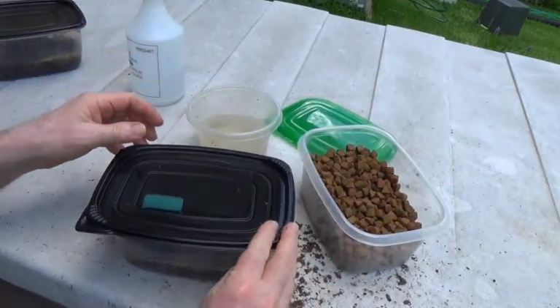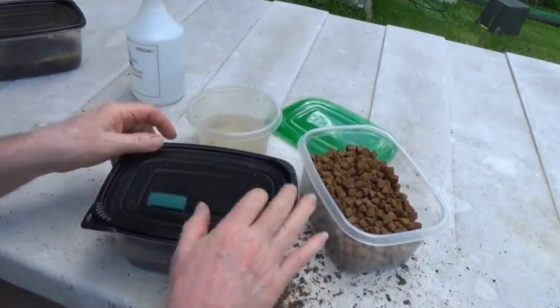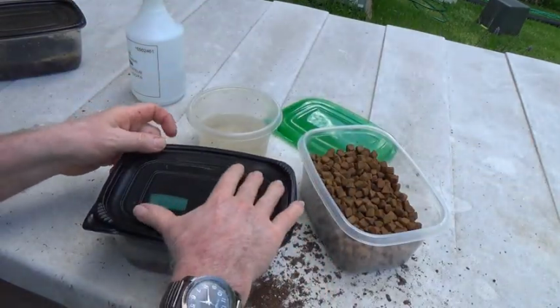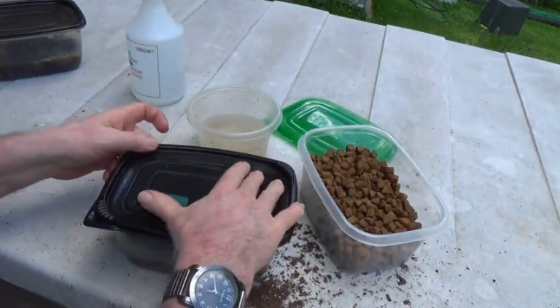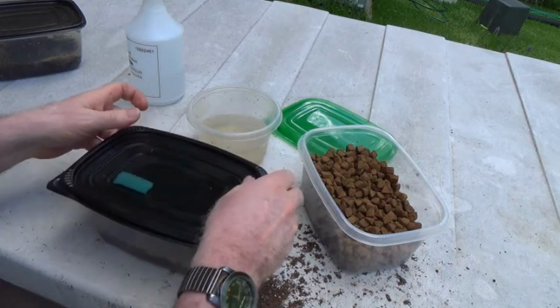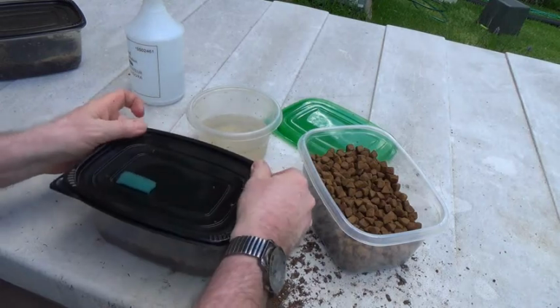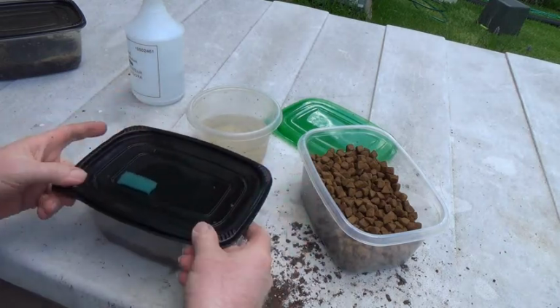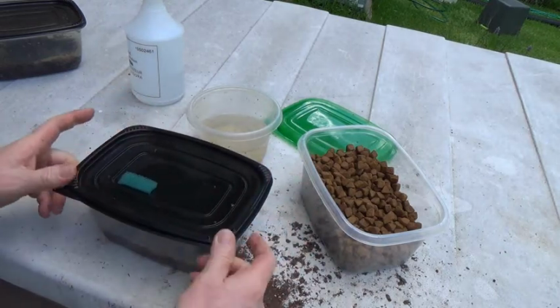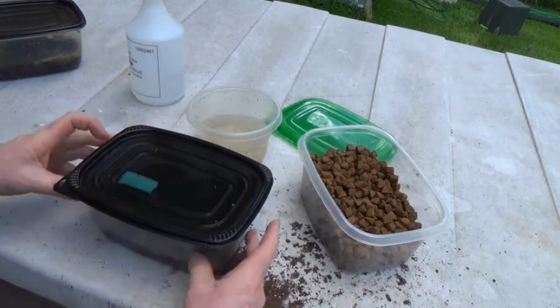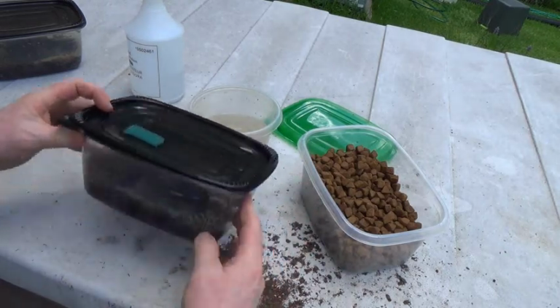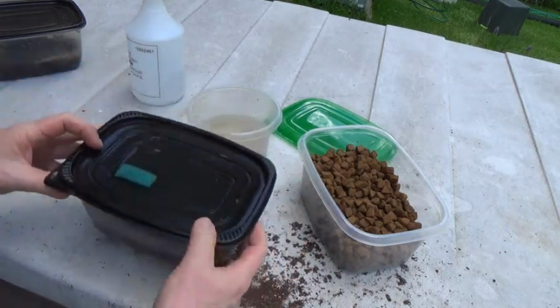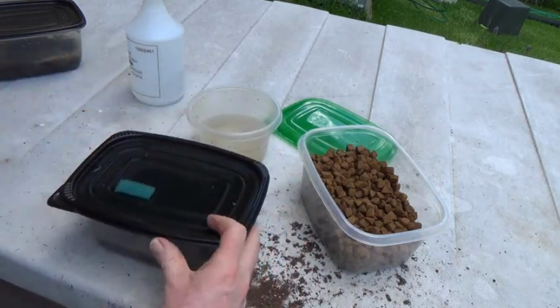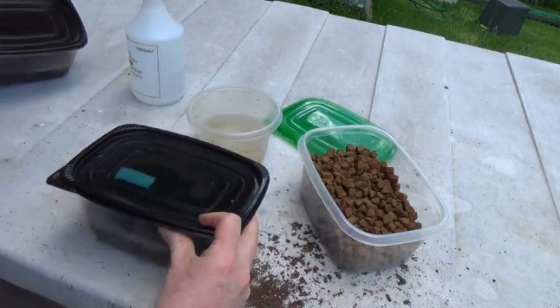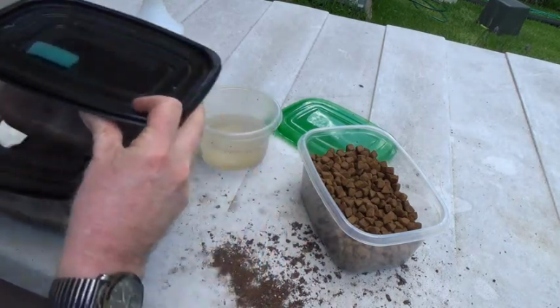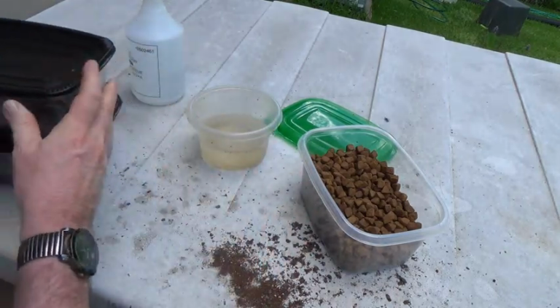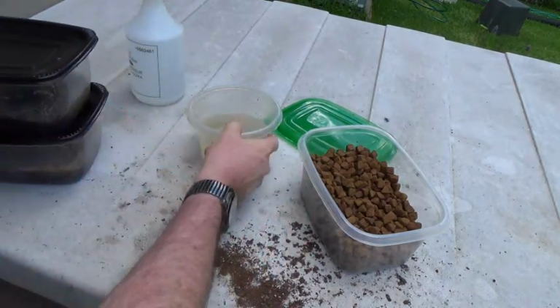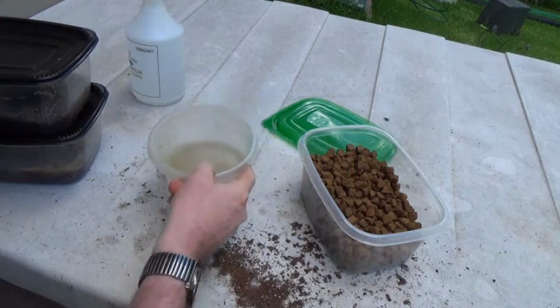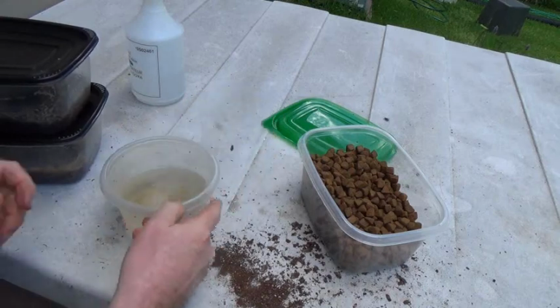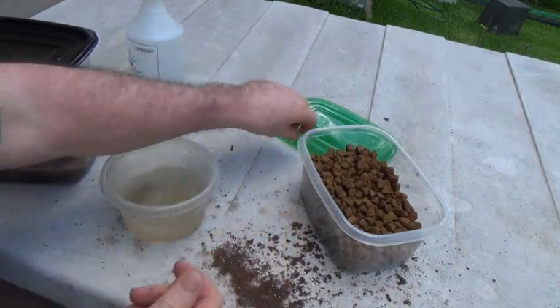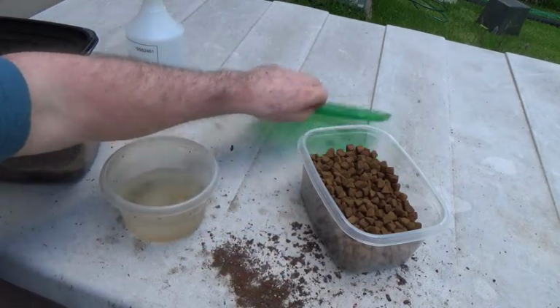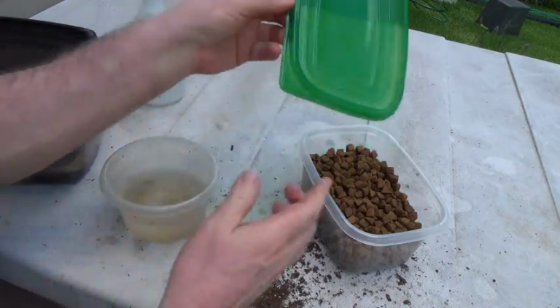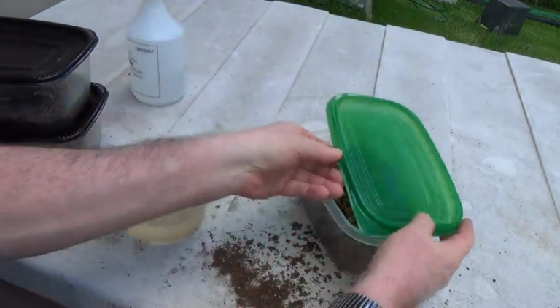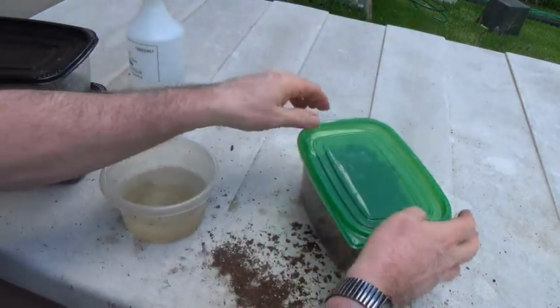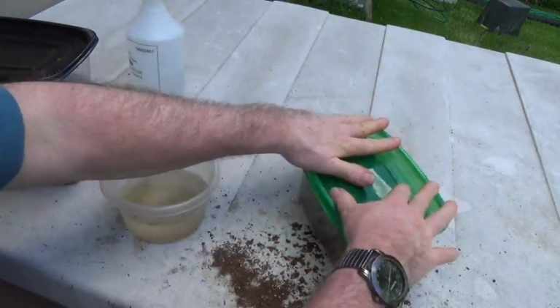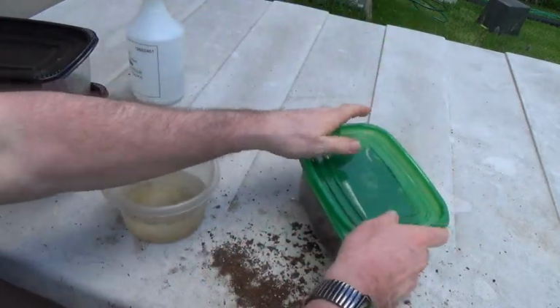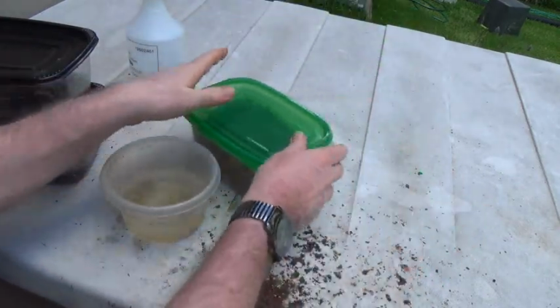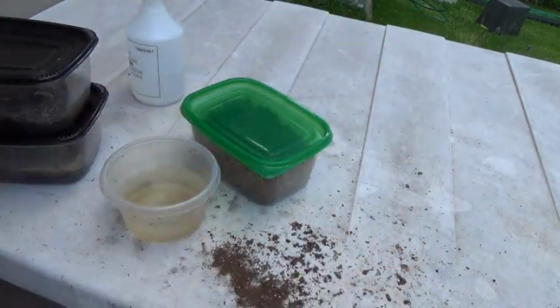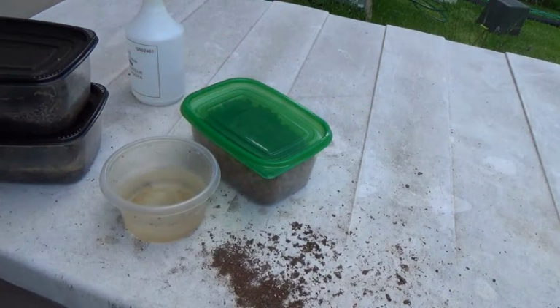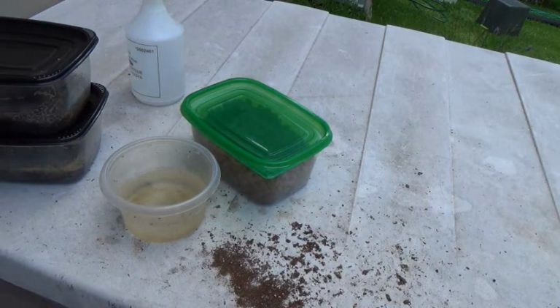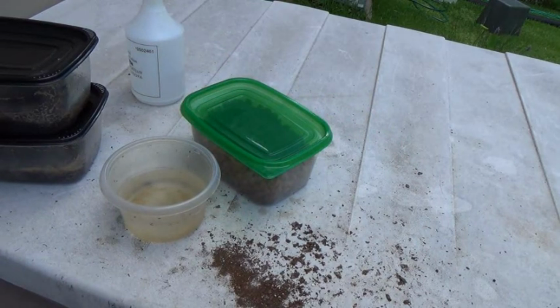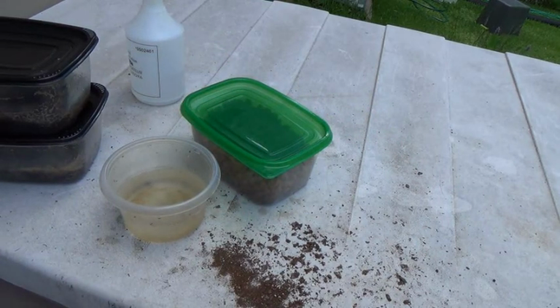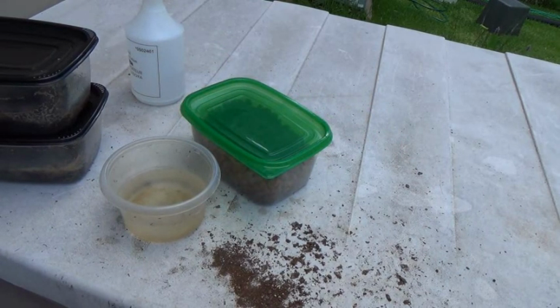When your fish fry just can't fill up on baby brine shrimp anymore, they'll go for the grindal worms. I'll actually be able to harvest like this again tomorrow, and I have two more containers inside. That's harvesting grindal worms — thank you for watching.